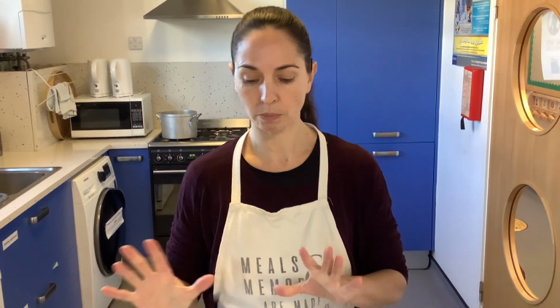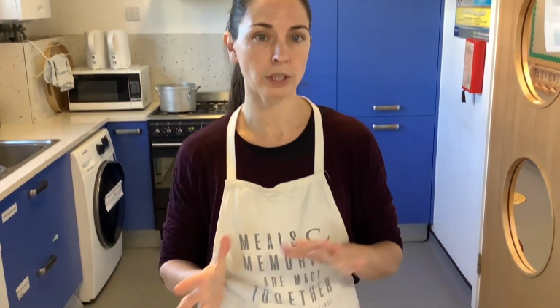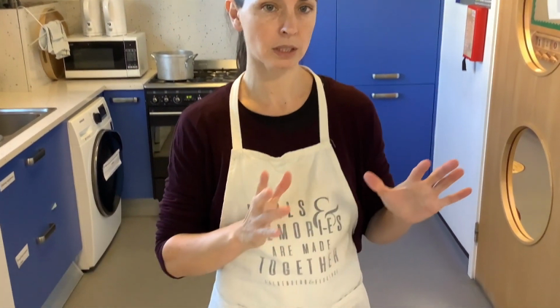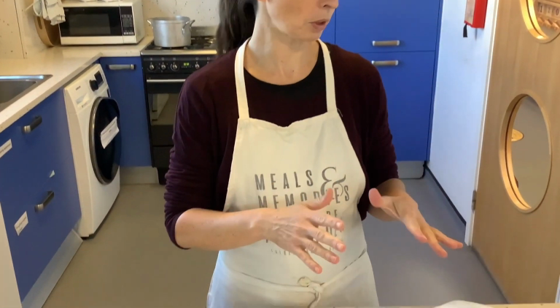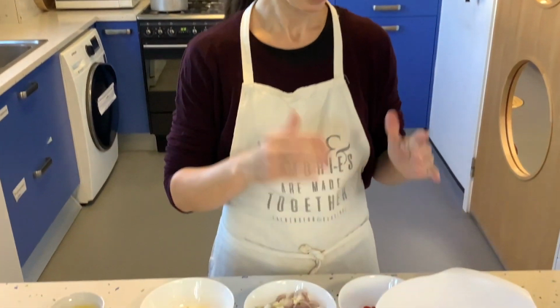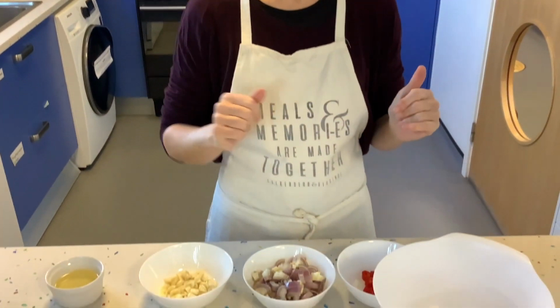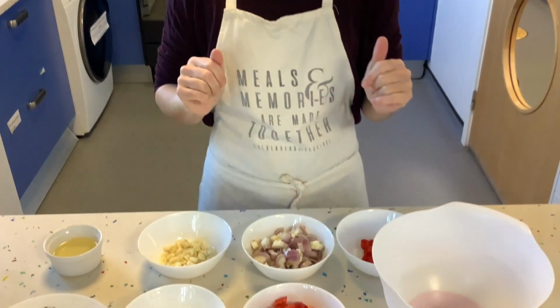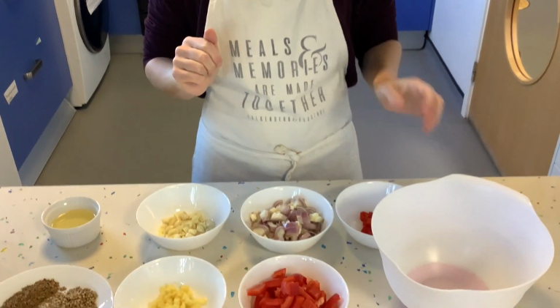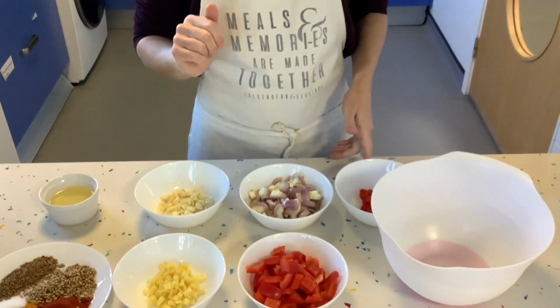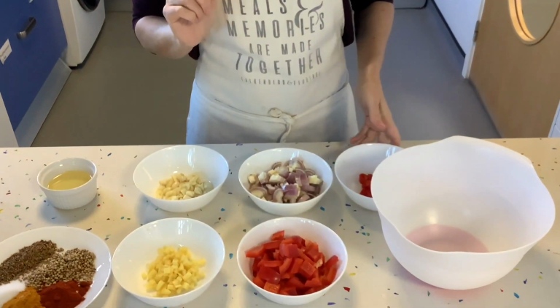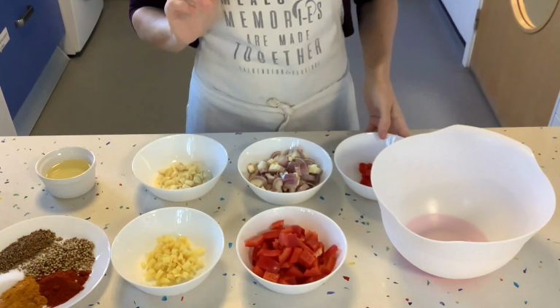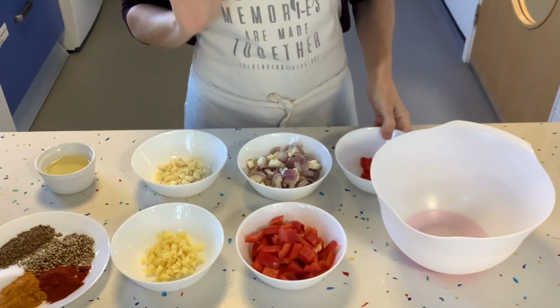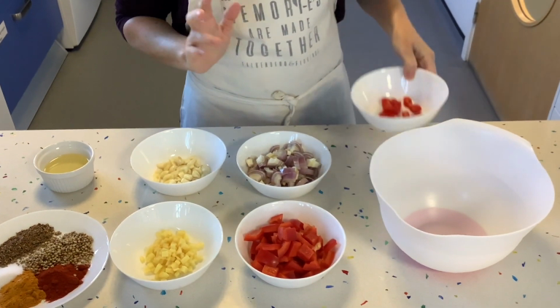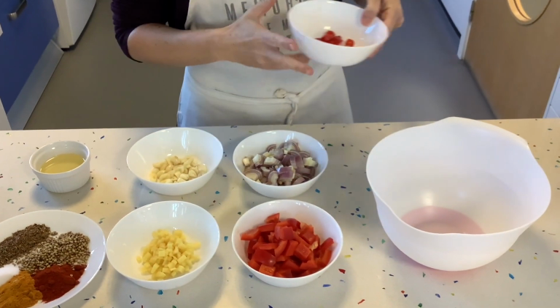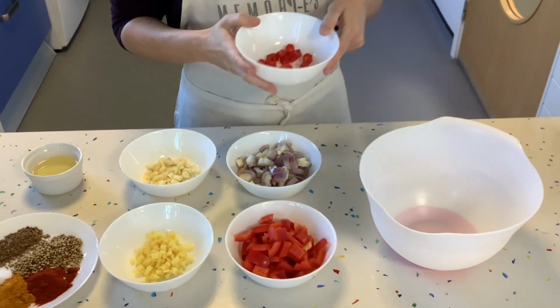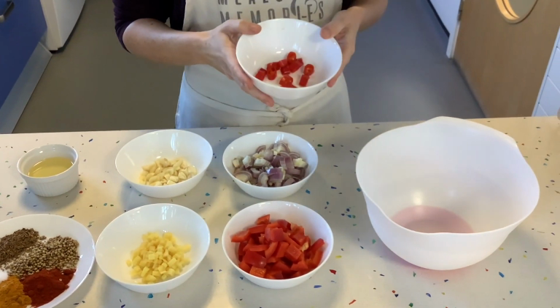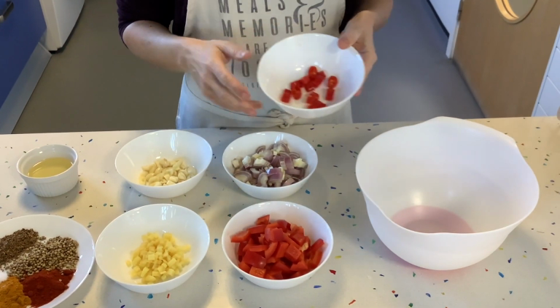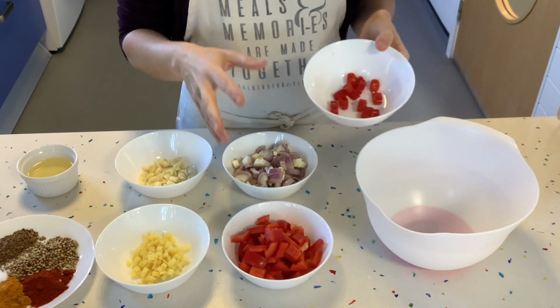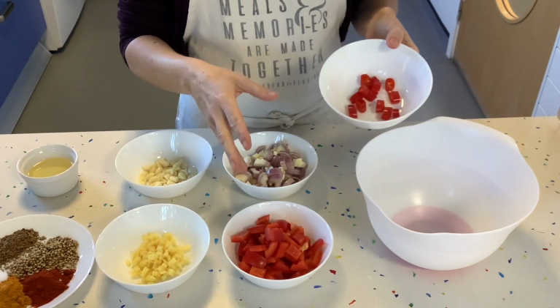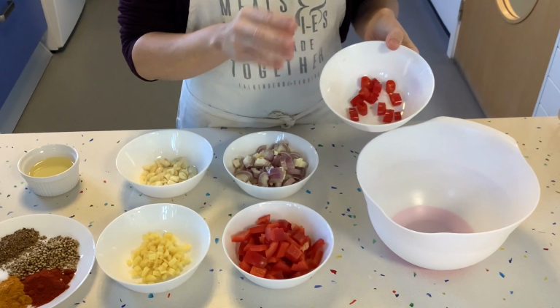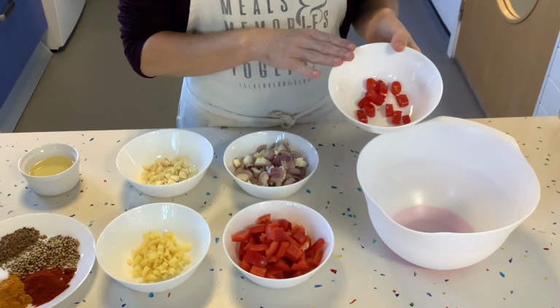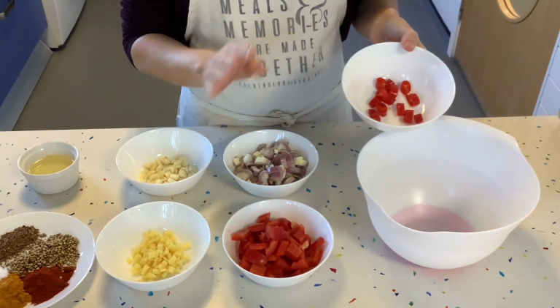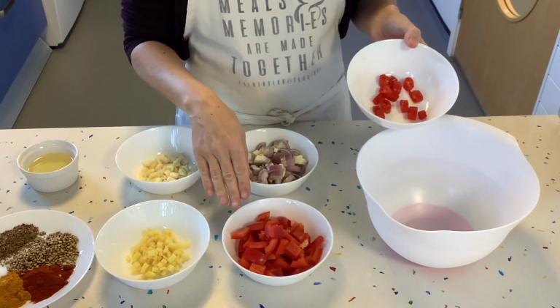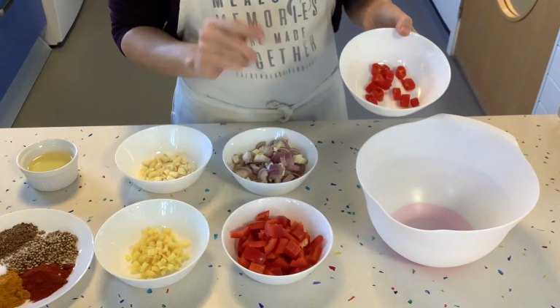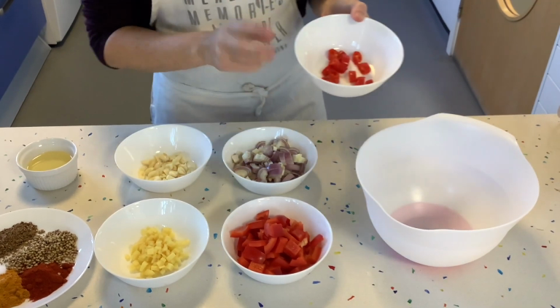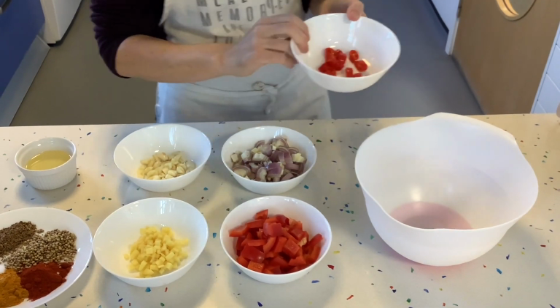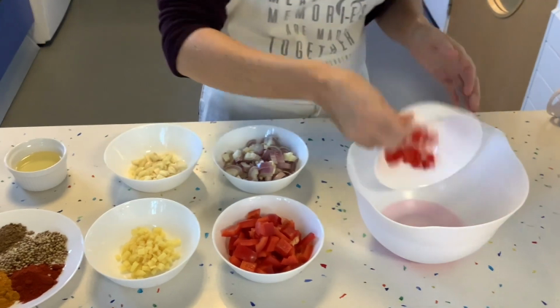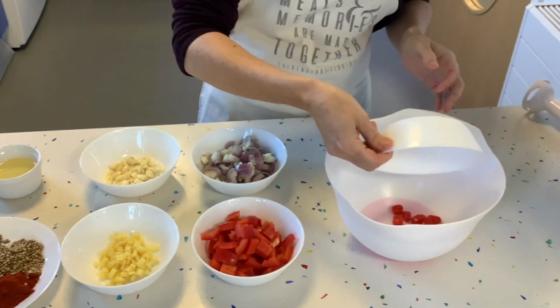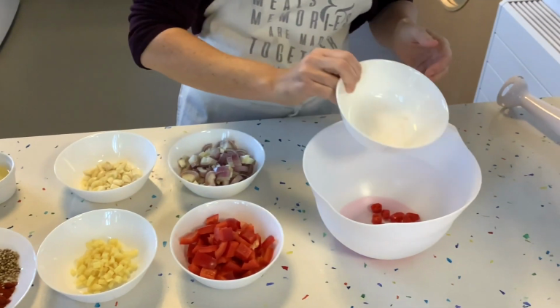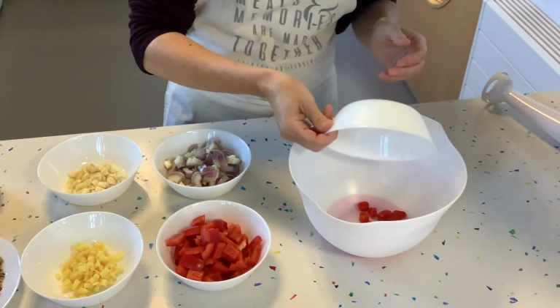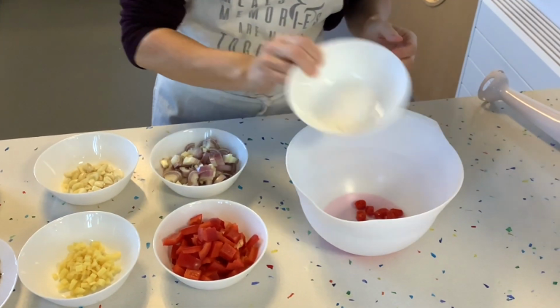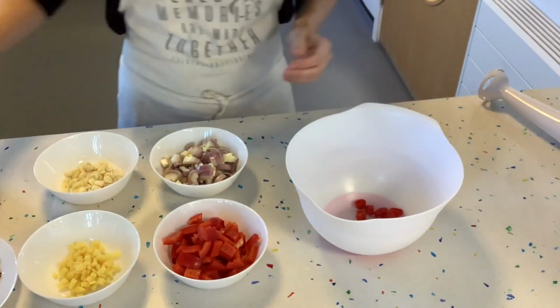The paste is super simple — we're just going to put all the ingredients into a bowl and blend them together. This recipe is quite mild, so if you wanted it spicier you'd use more chilies and less red peppers. We're going to start putting our ingredients into the big bowl.